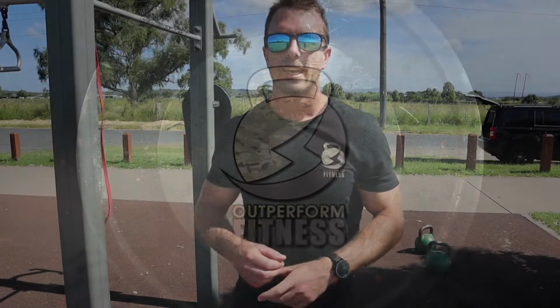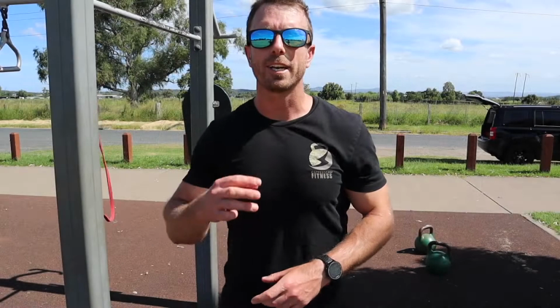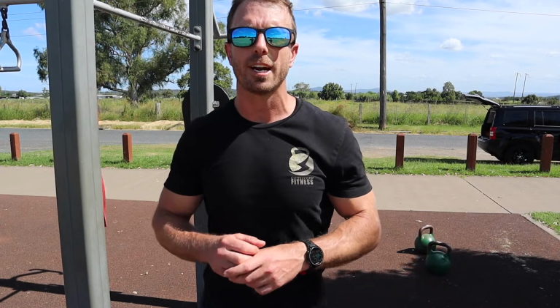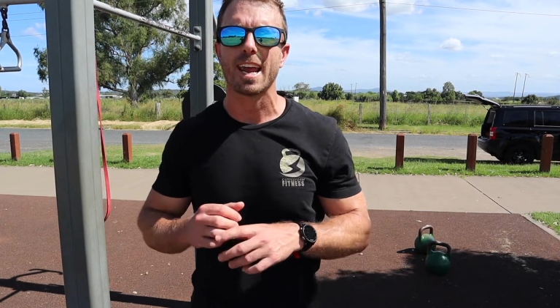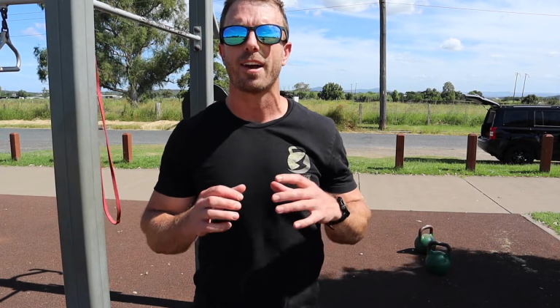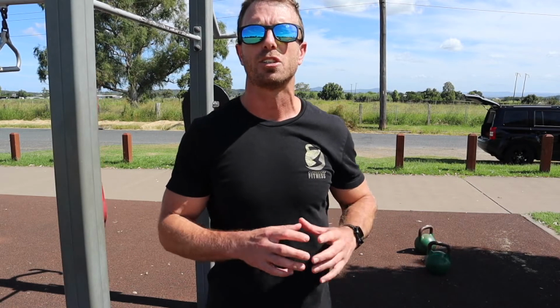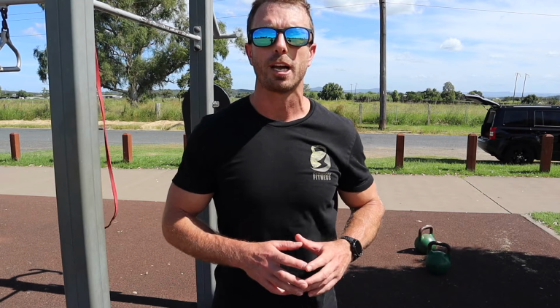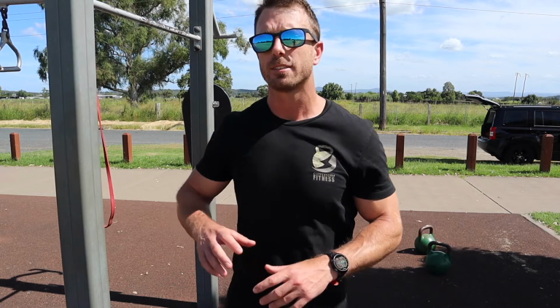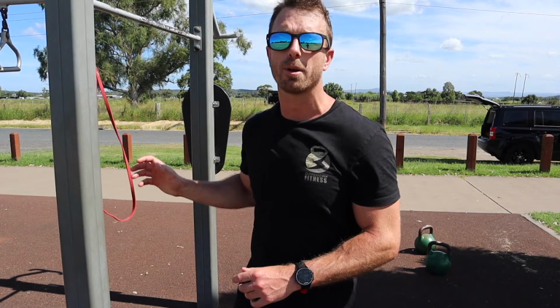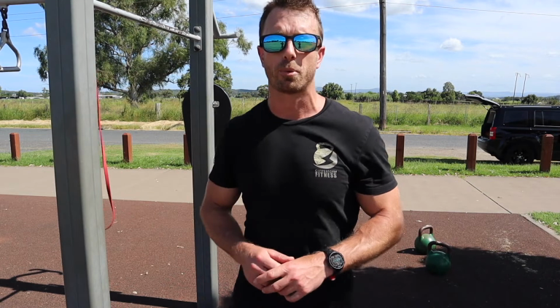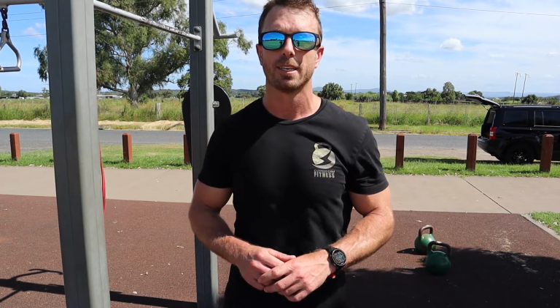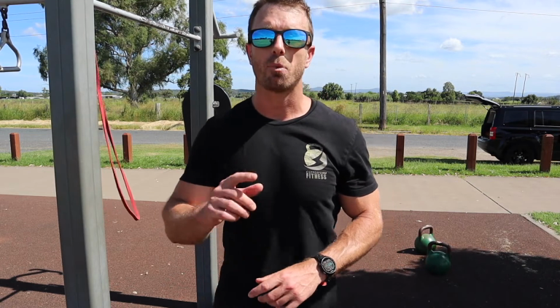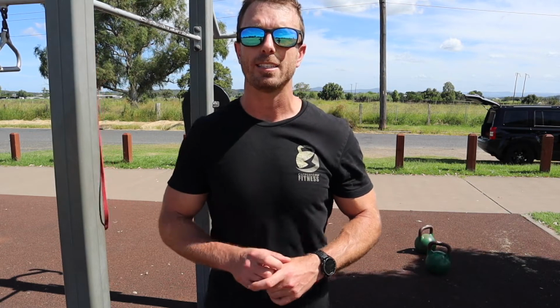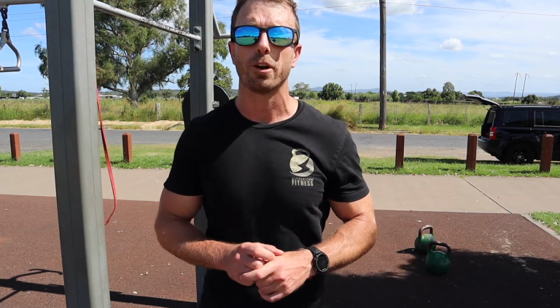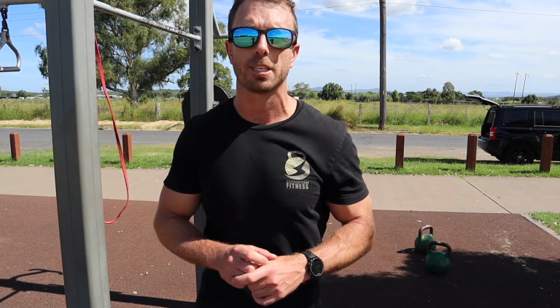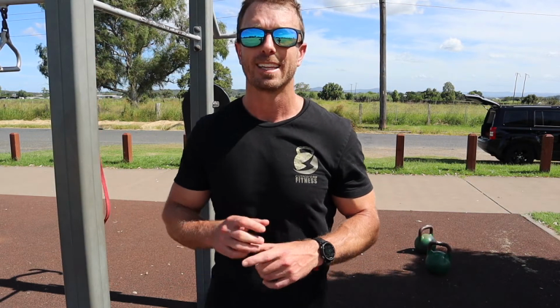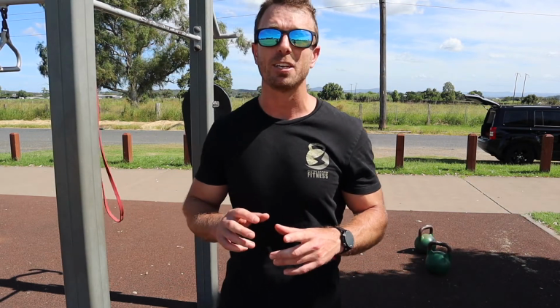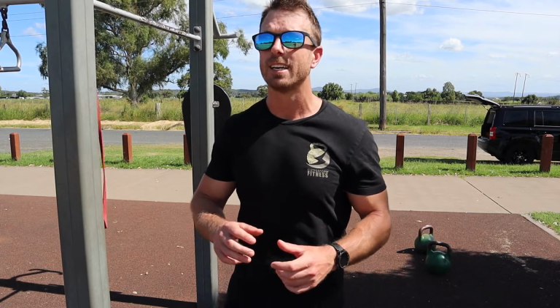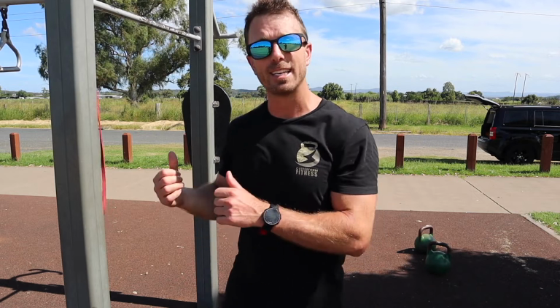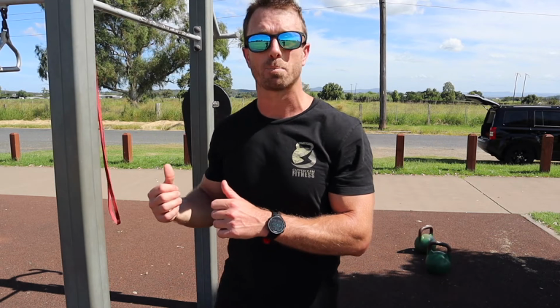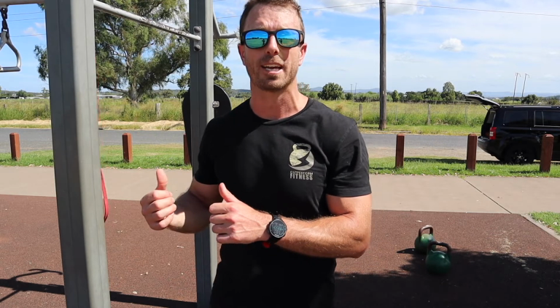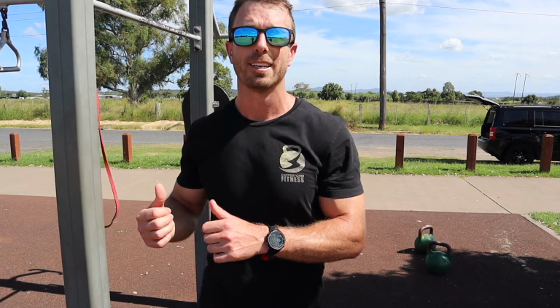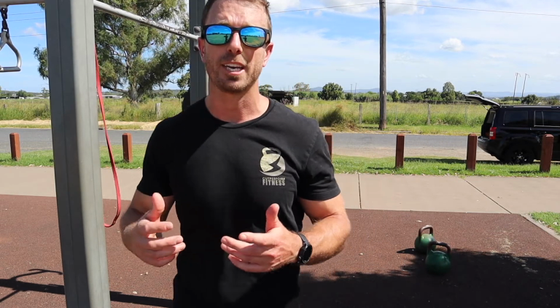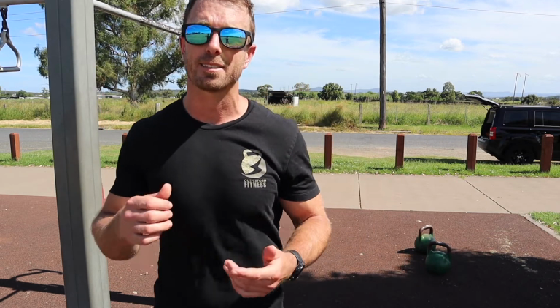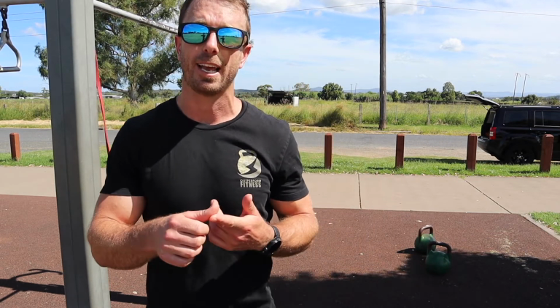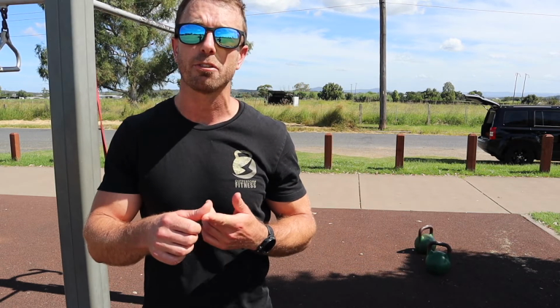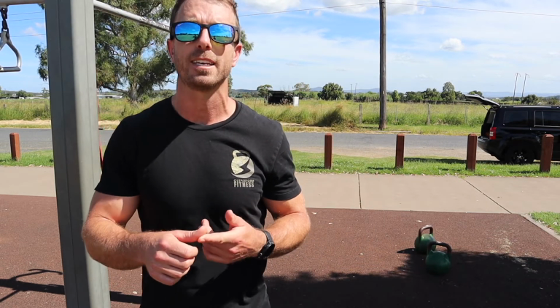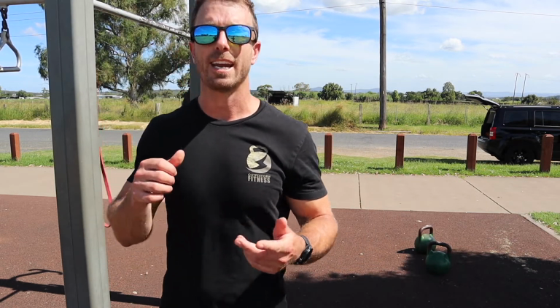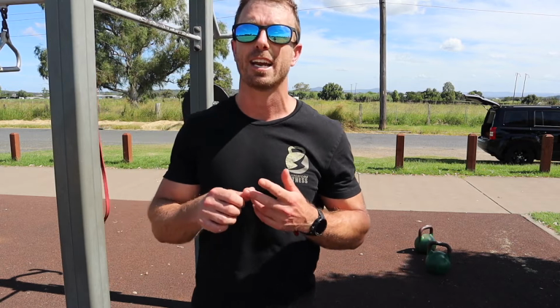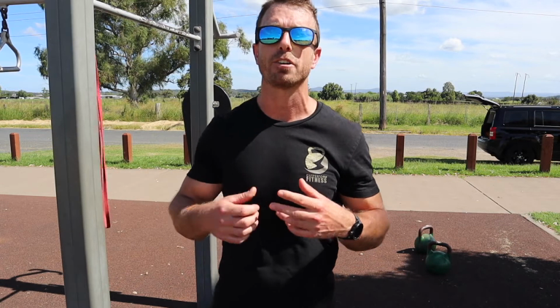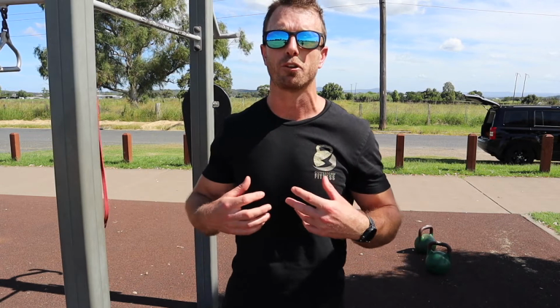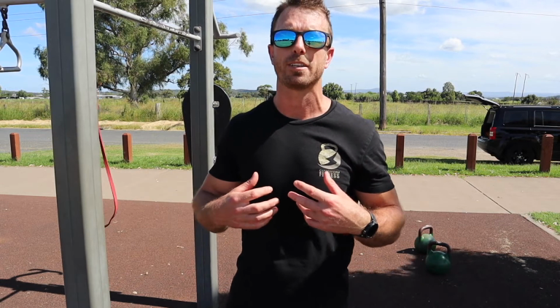Here are three considerations outside of actually doing pull-ups to try to improve your pull-ups. Number one is your body composition. The leaner you are, the easier those pull-ups are going to be. You achieve this through a calorie deficit and eating enough protein for your body type.